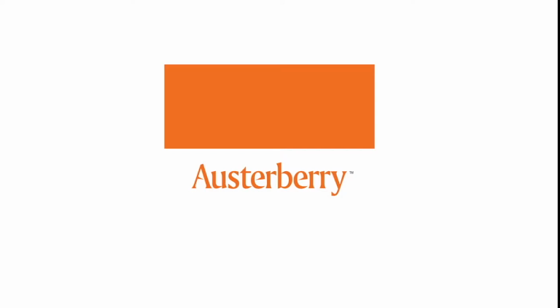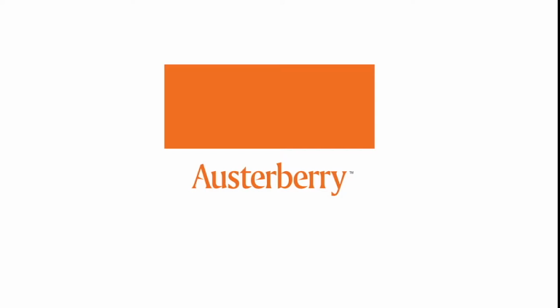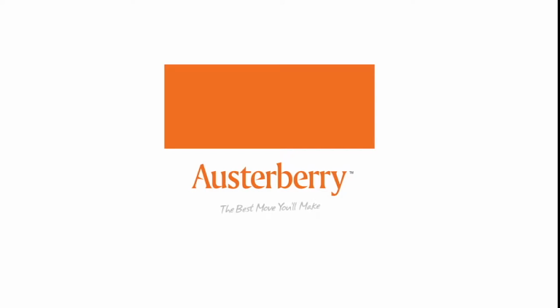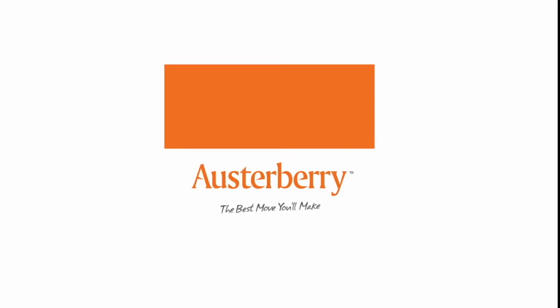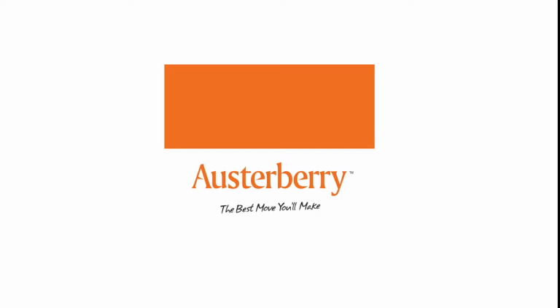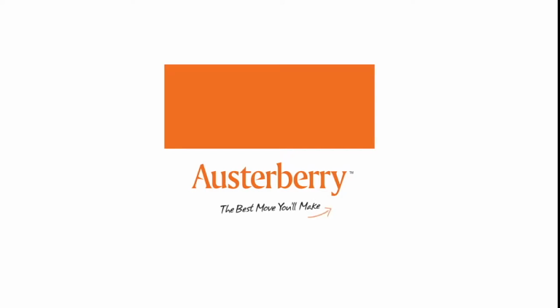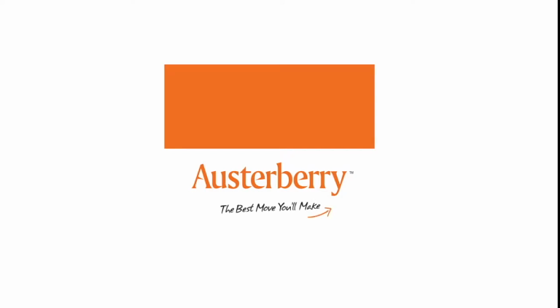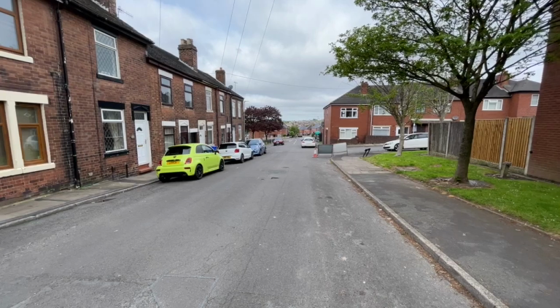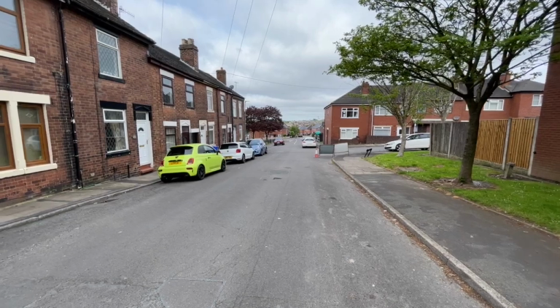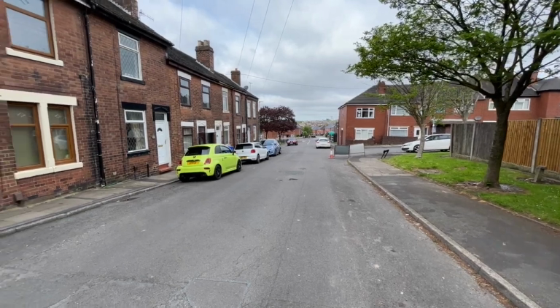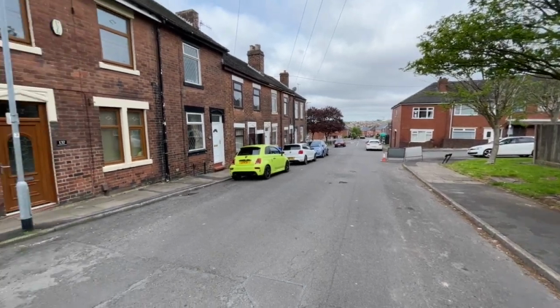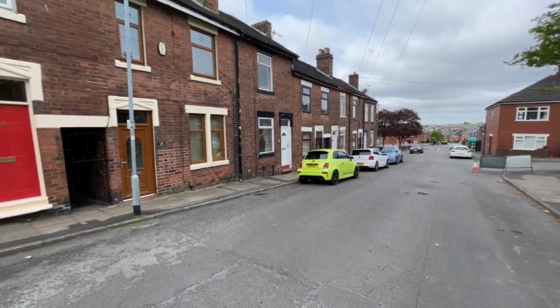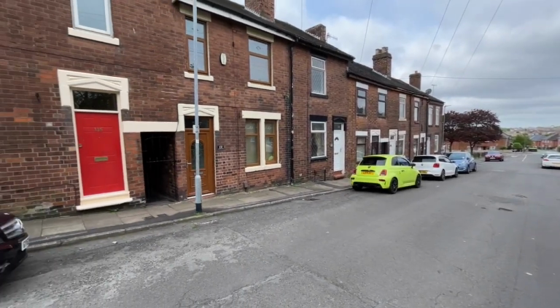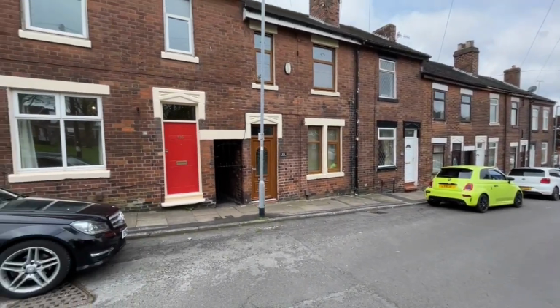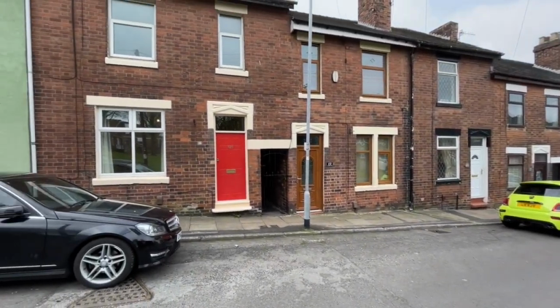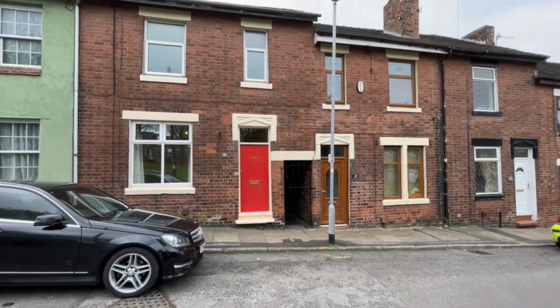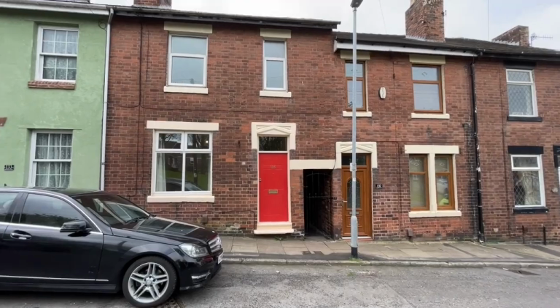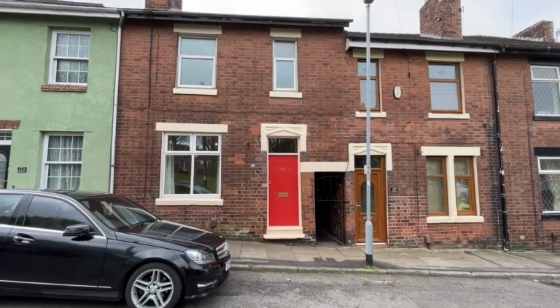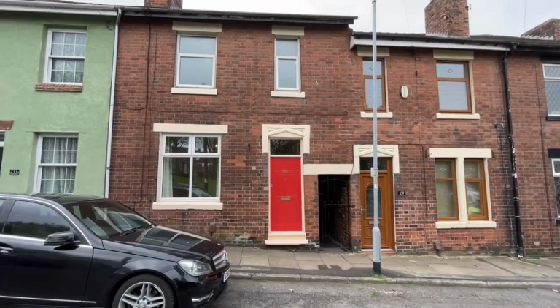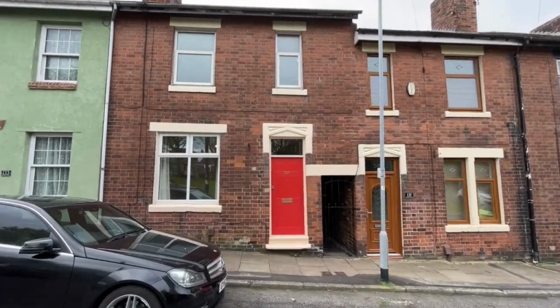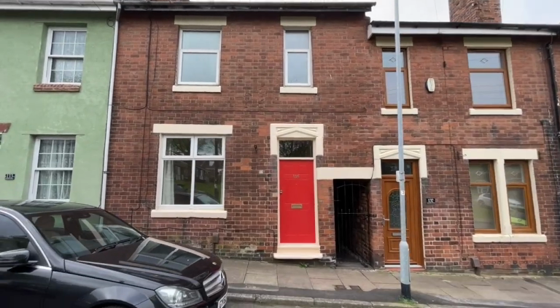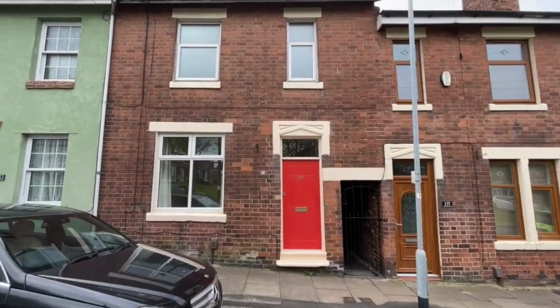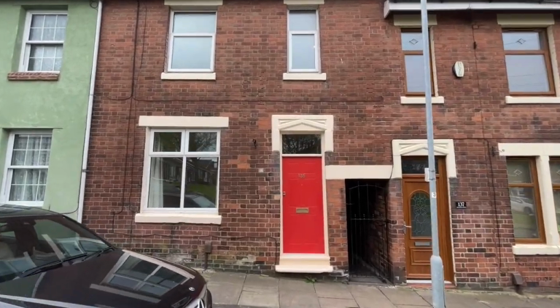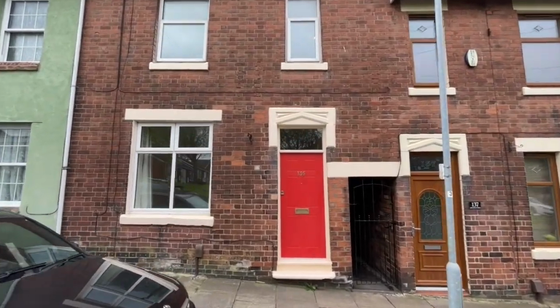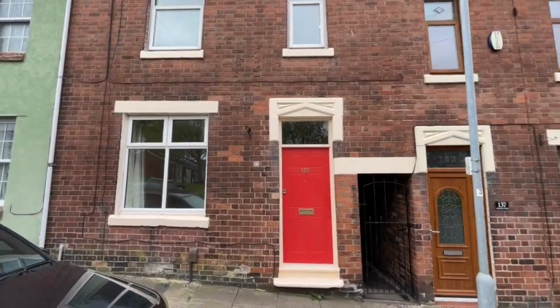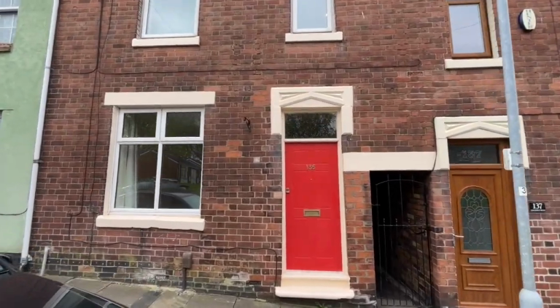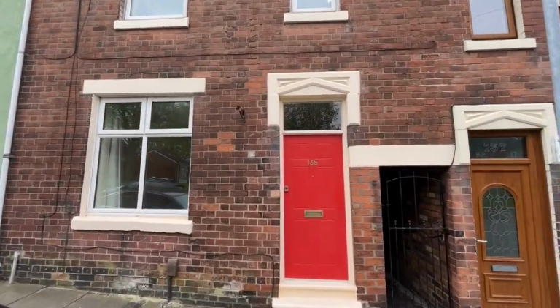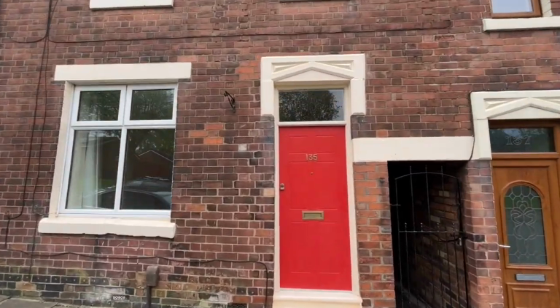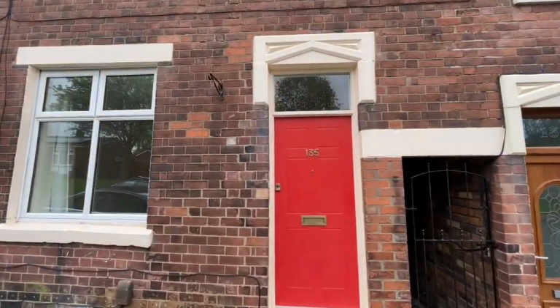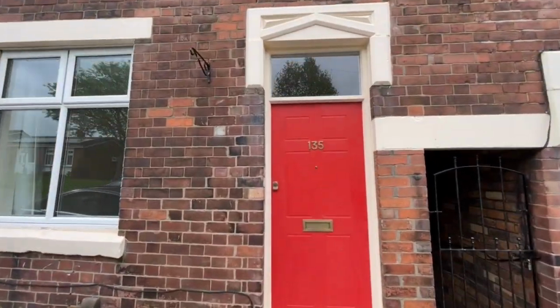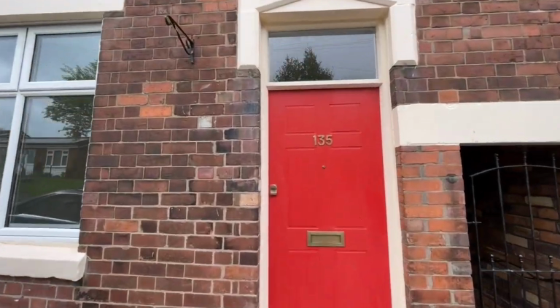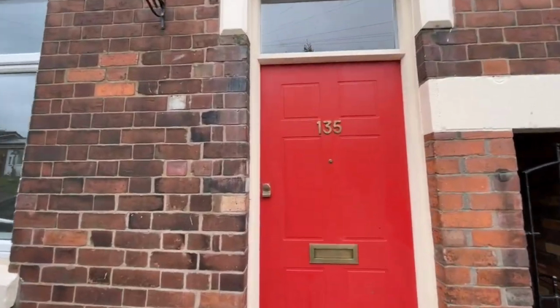This is Edgefield Road at Sandford Hill. Down there is Longley Road and here it is, number 135. Double-fronted terraced house with a red door.